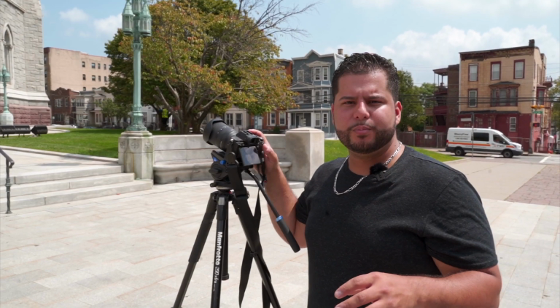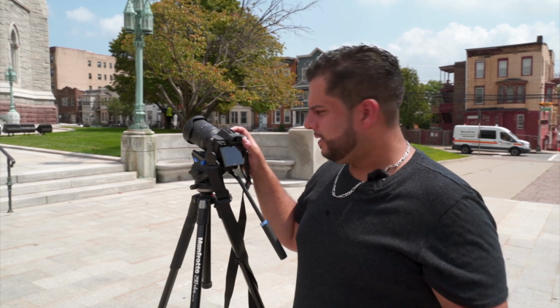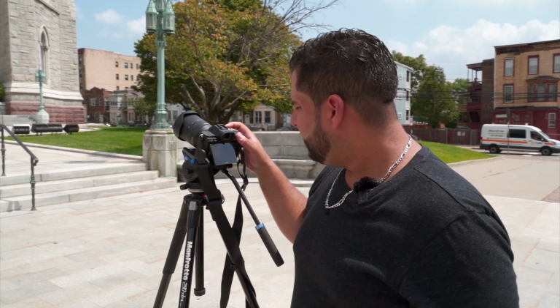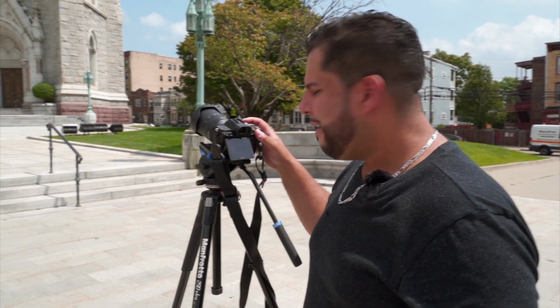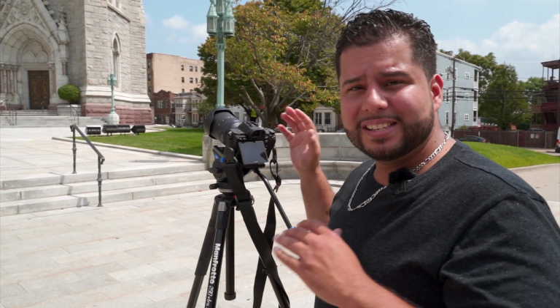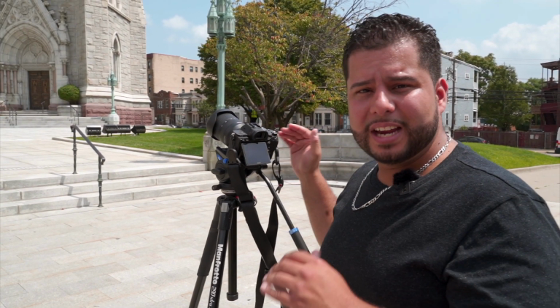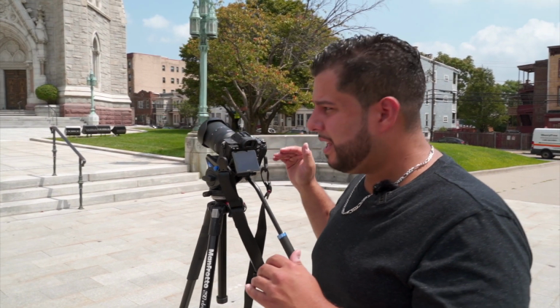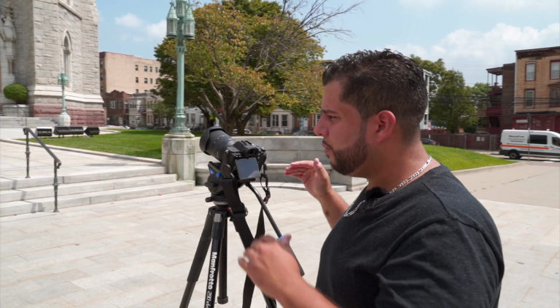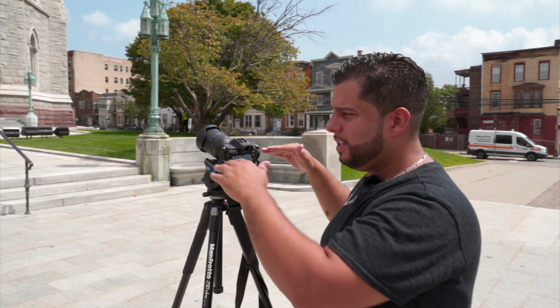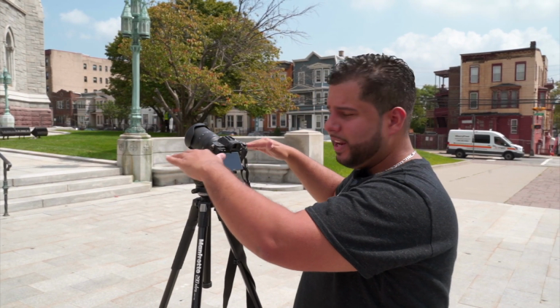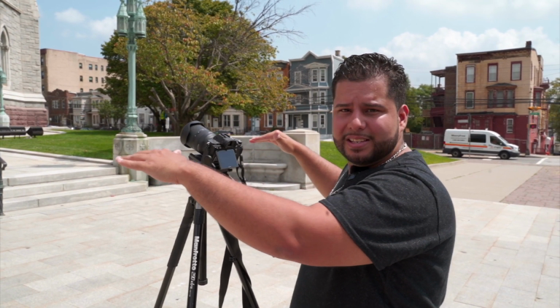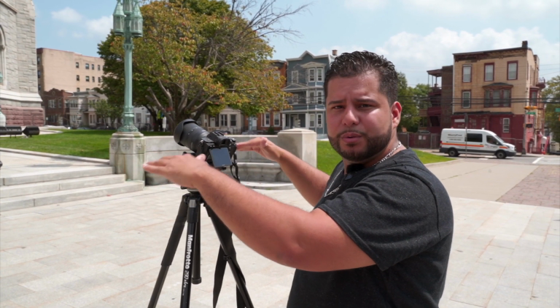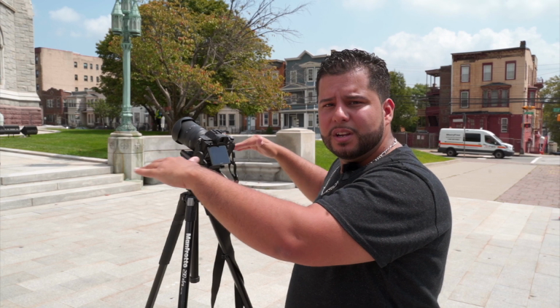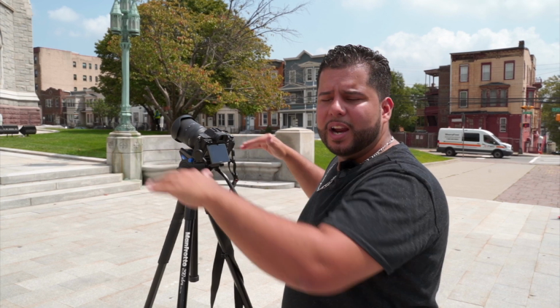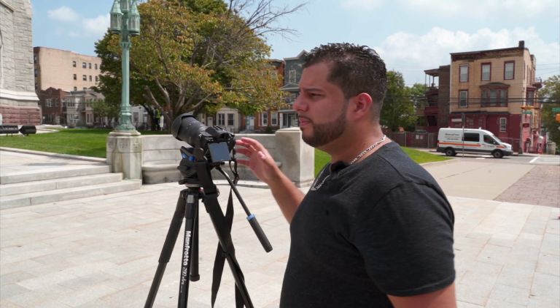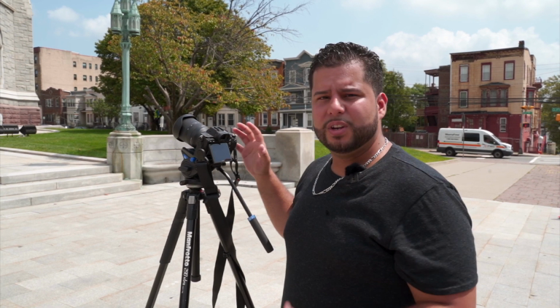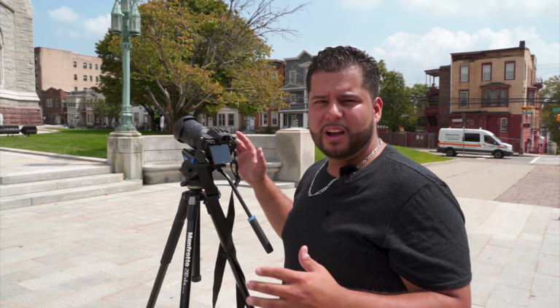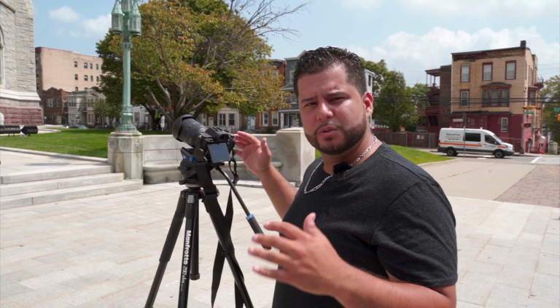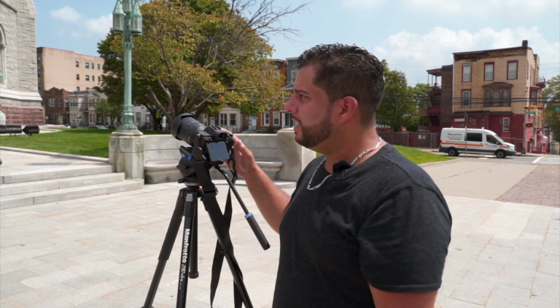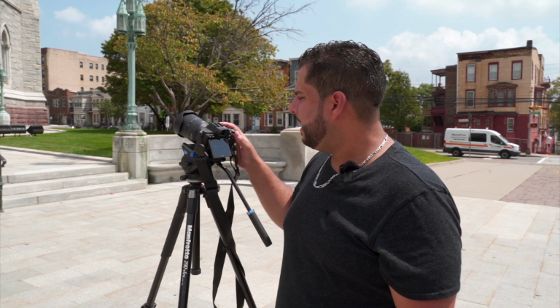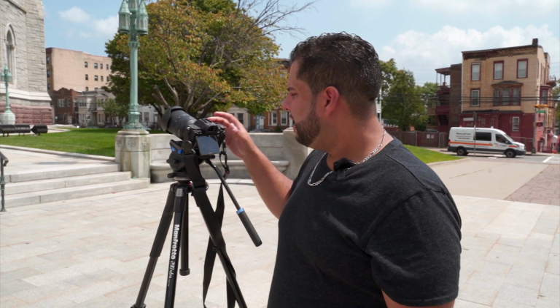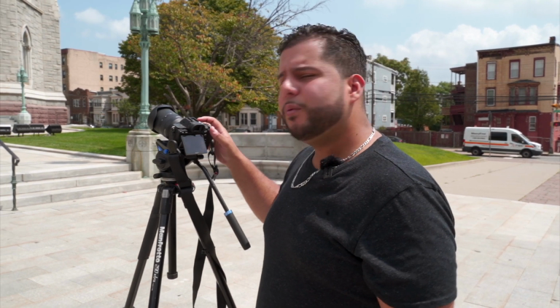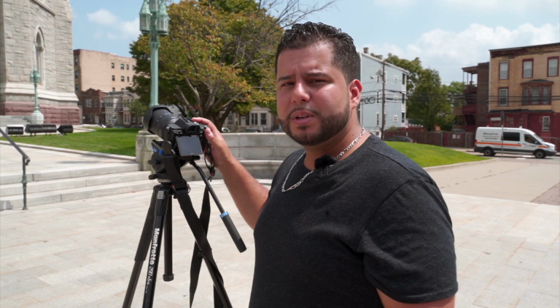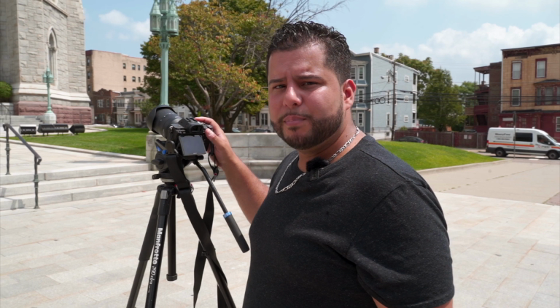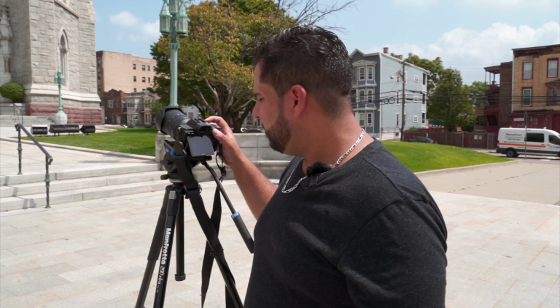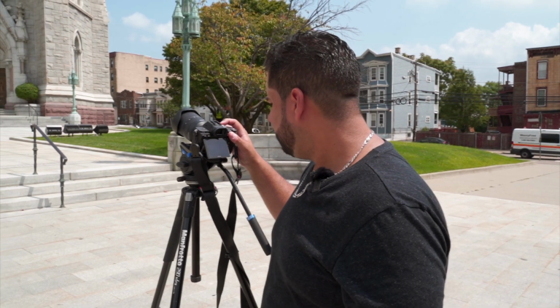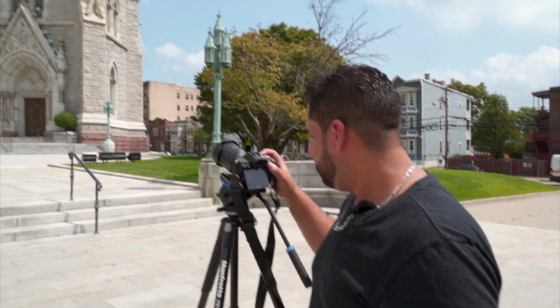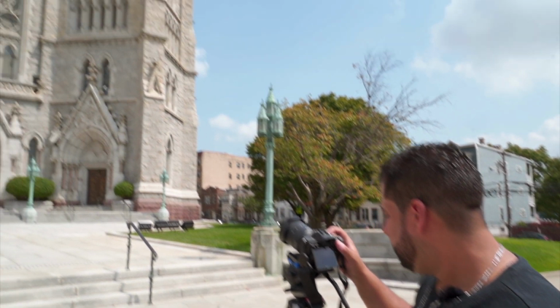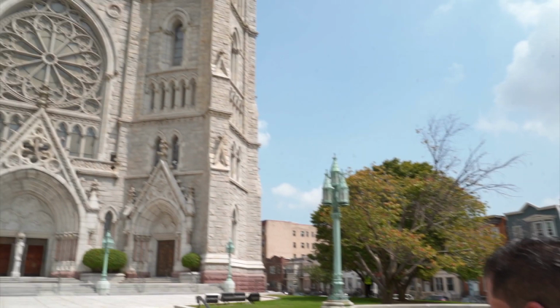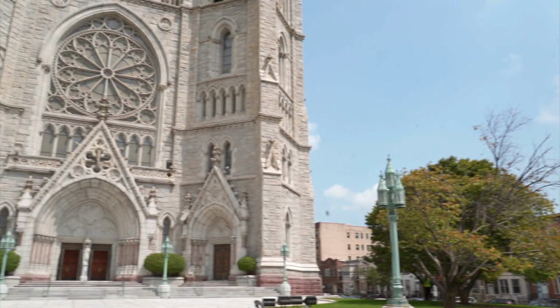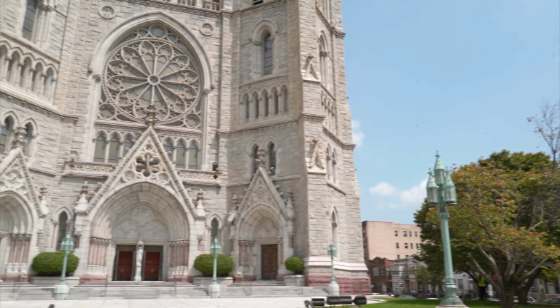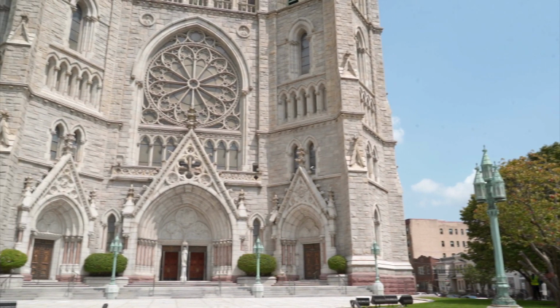We're gonna shoot at f/2.8 with the camera leveled. I want you to see the staircase as it bows so you can see how the distortion appears on the lens, and then we'll zoom in in post.